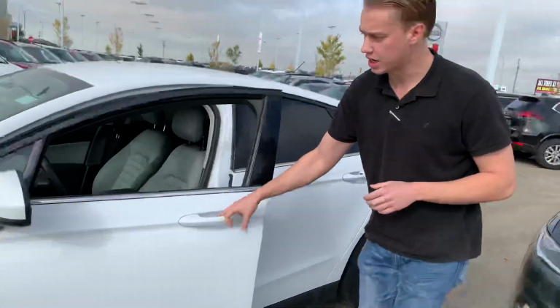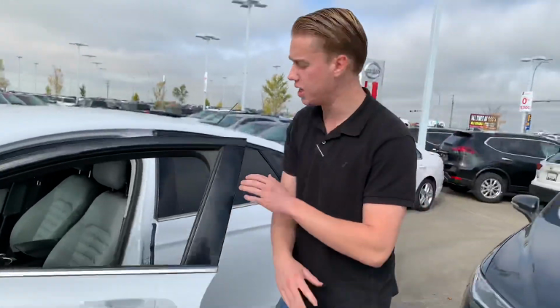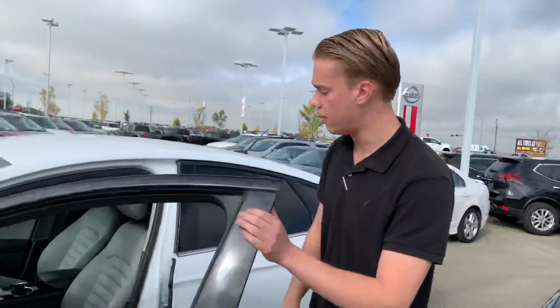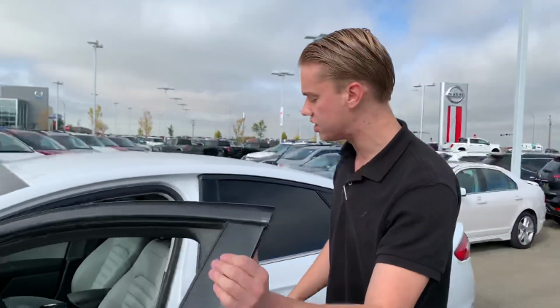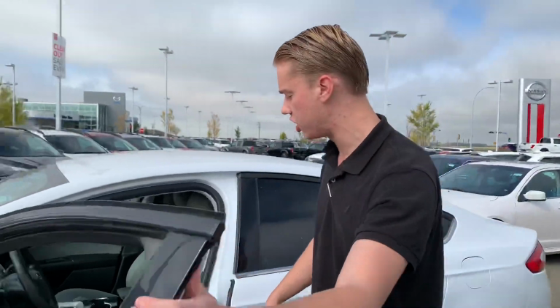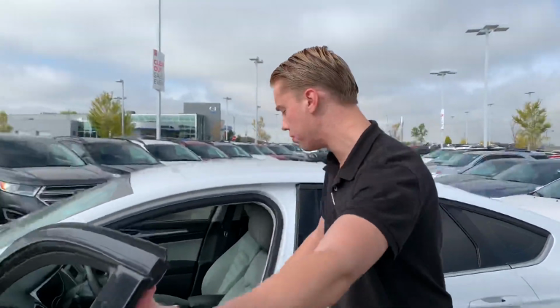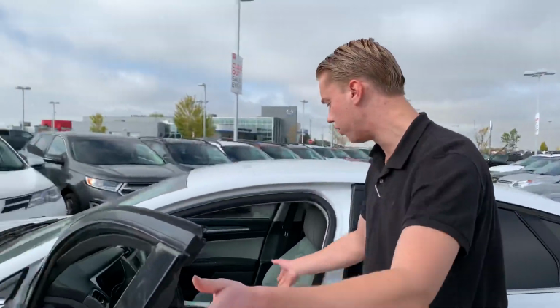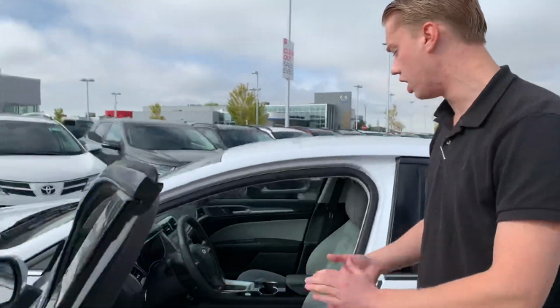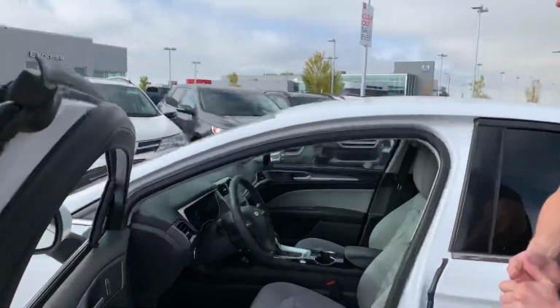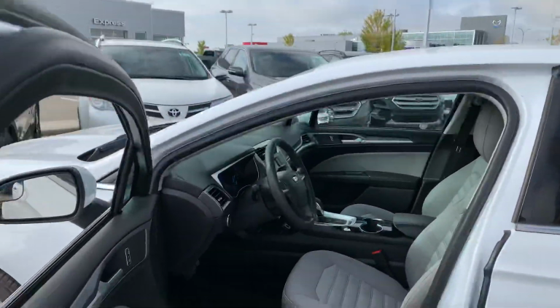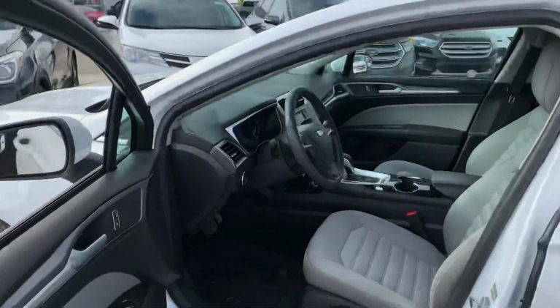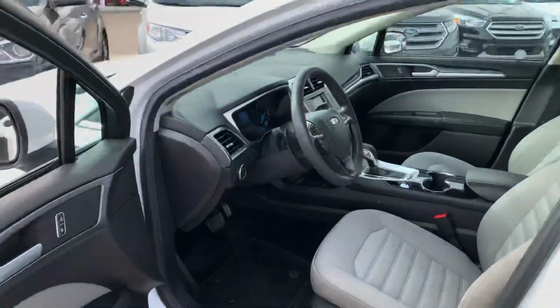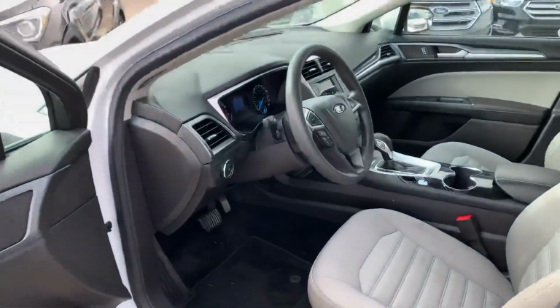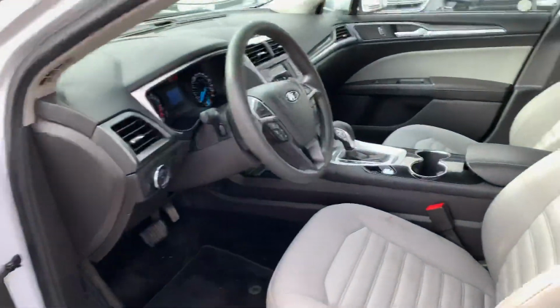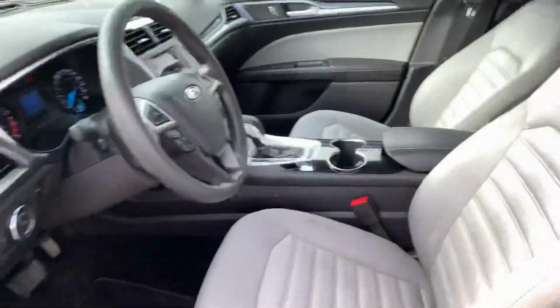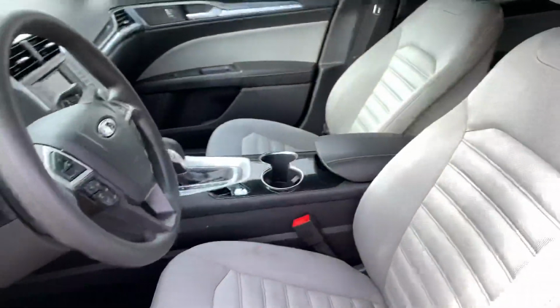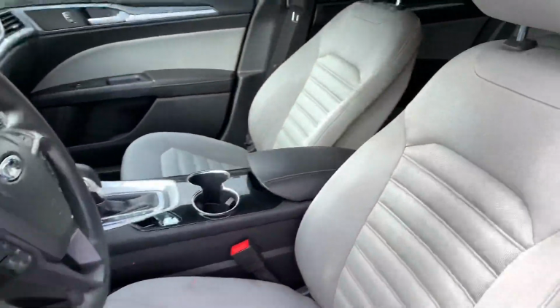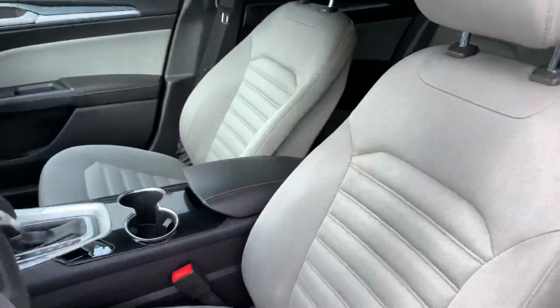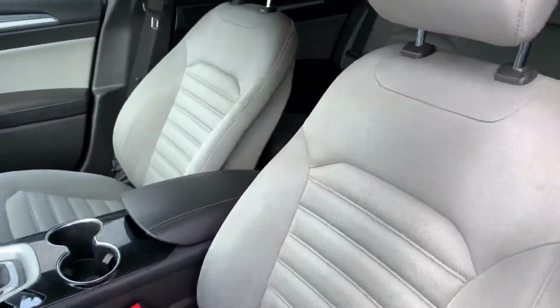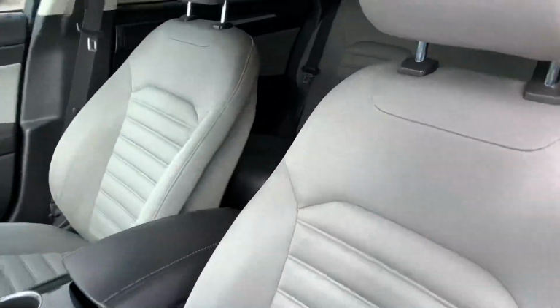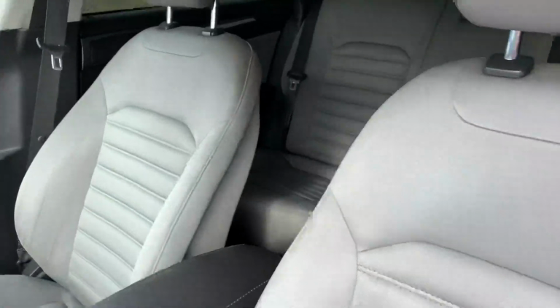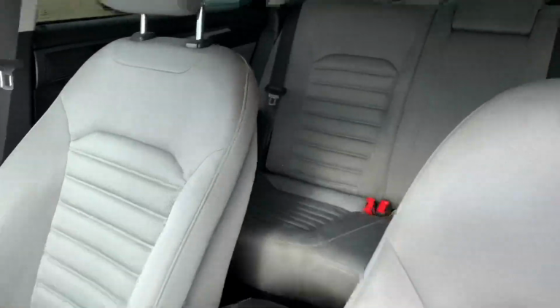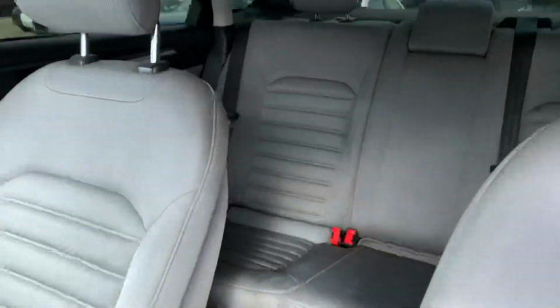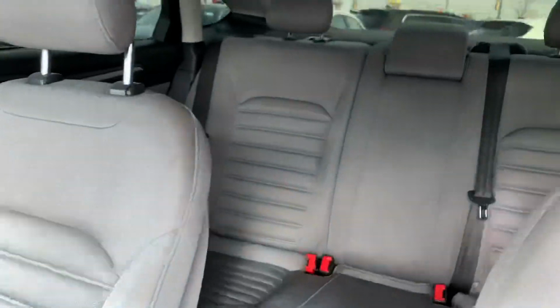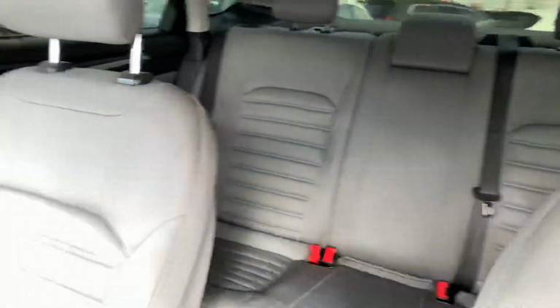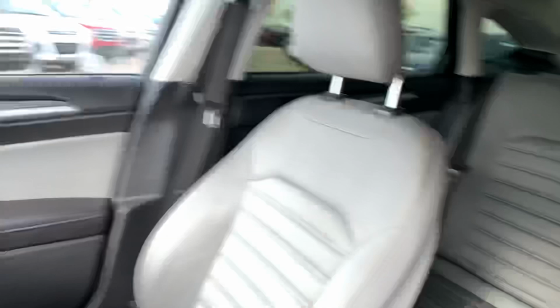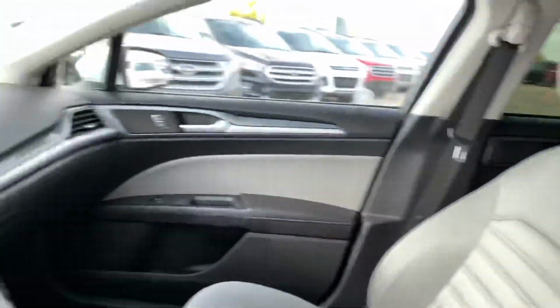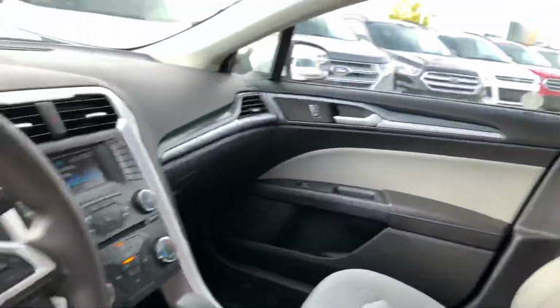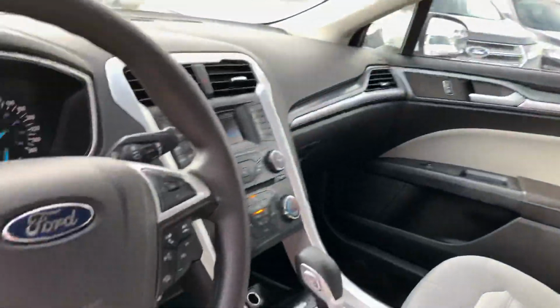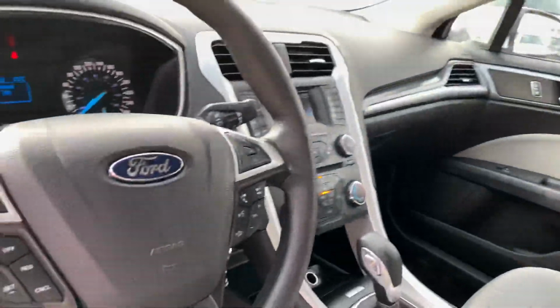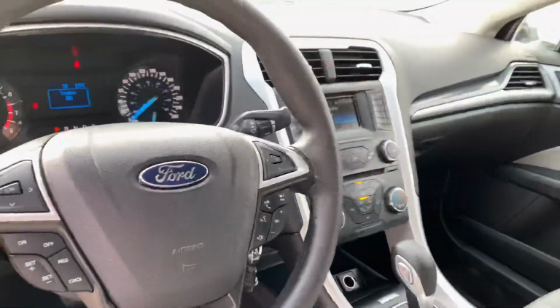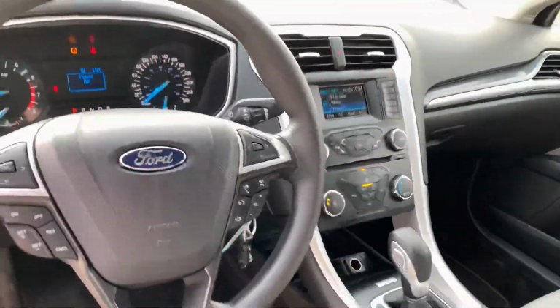Coming inside, you're going to get beautiful cloth seats, power windows, power locks, cruise control, and Bluetooth to prevent that distracted driving ticket.